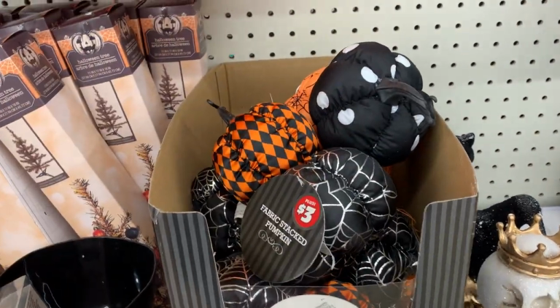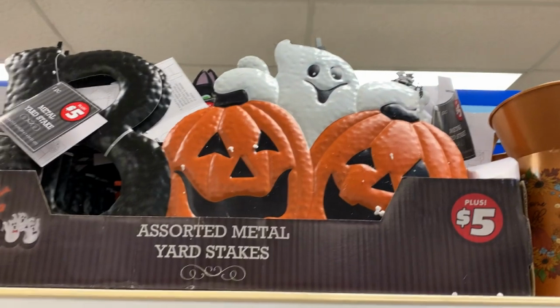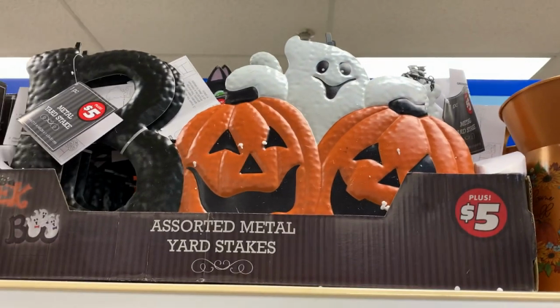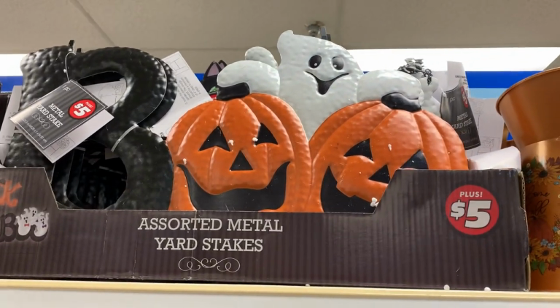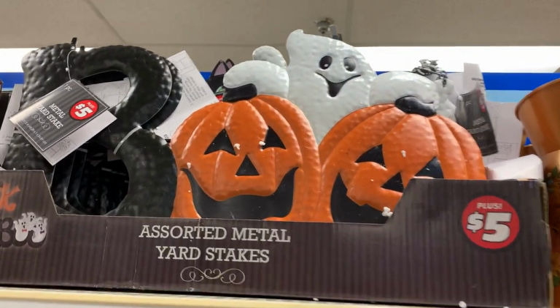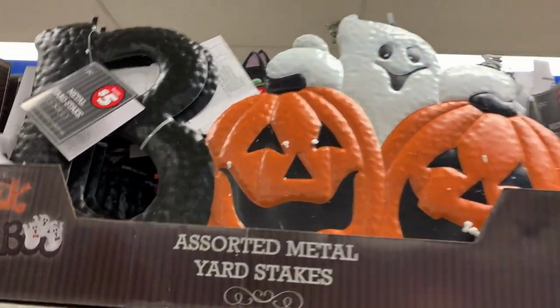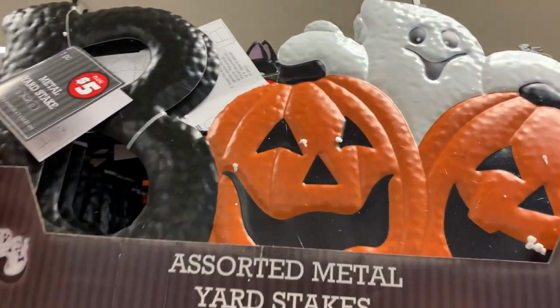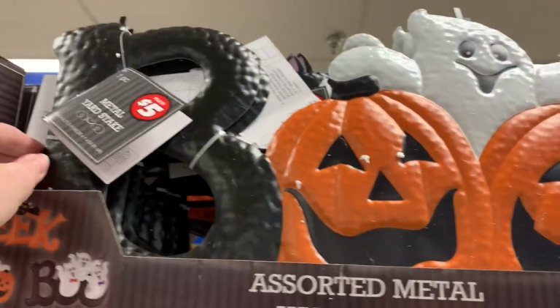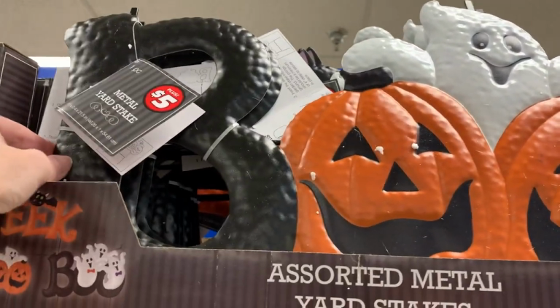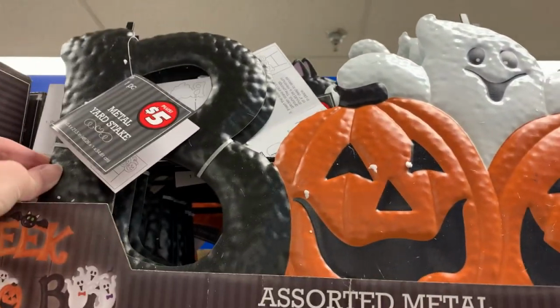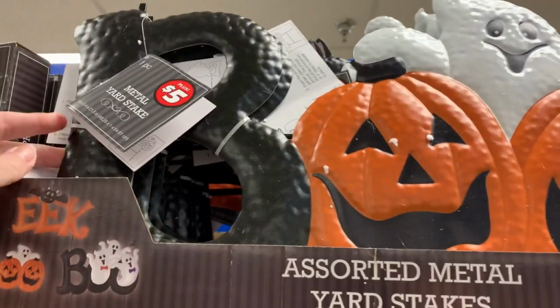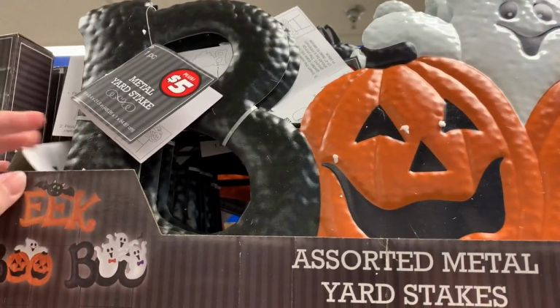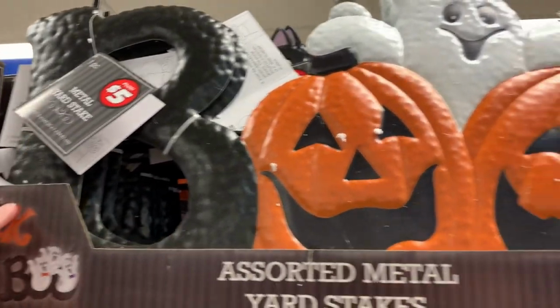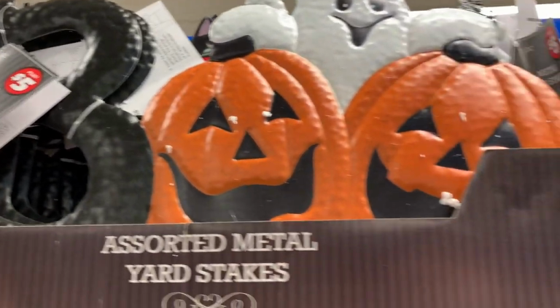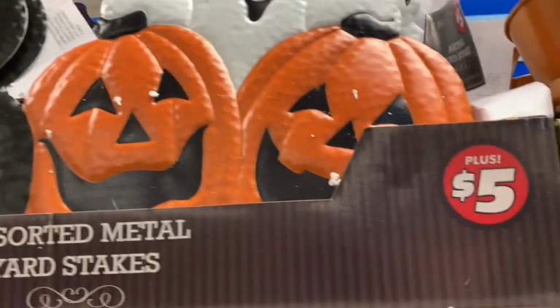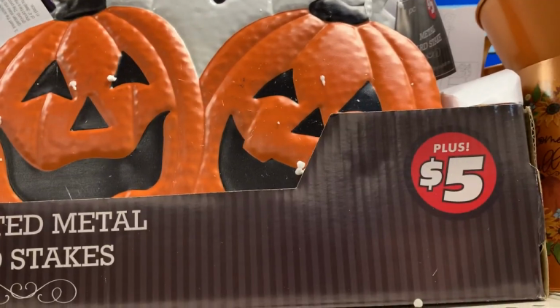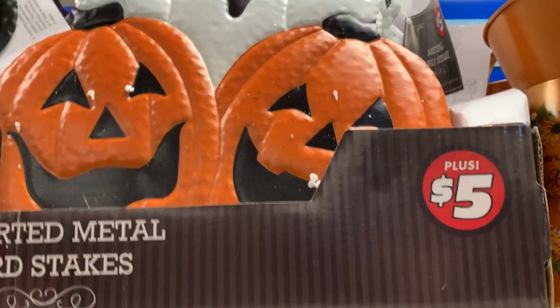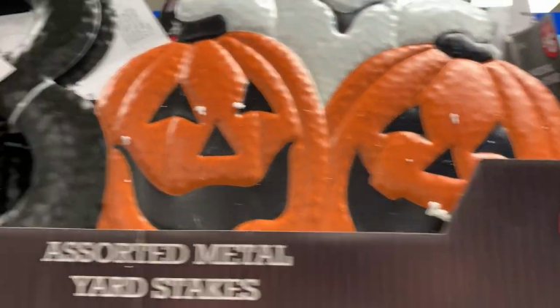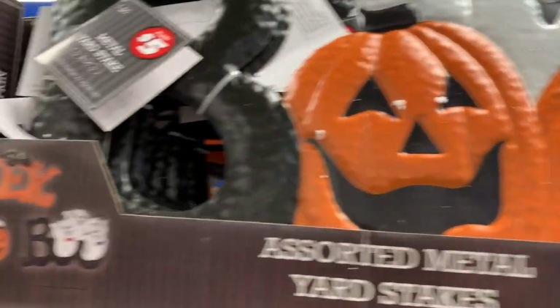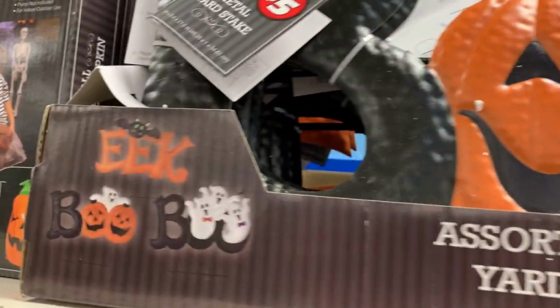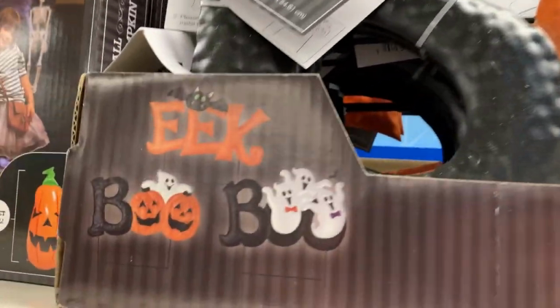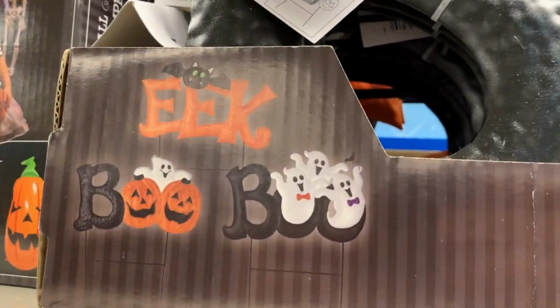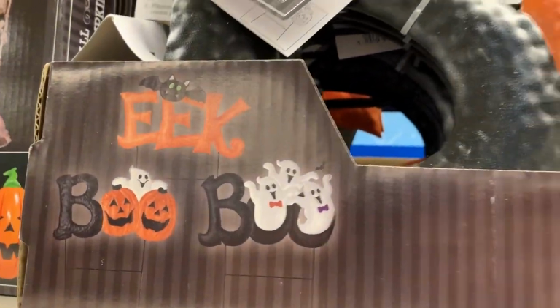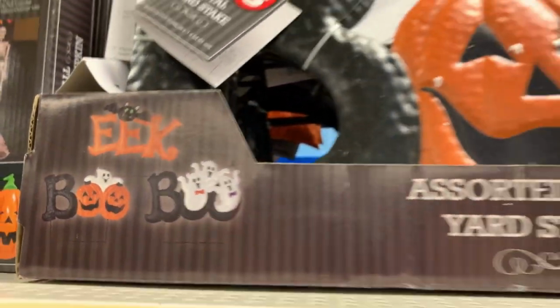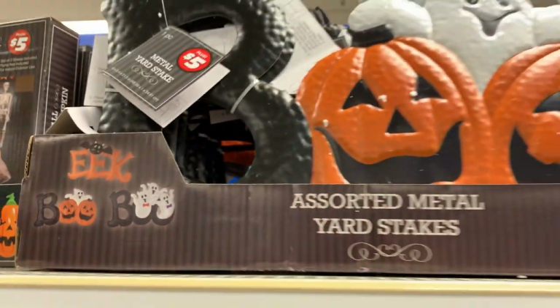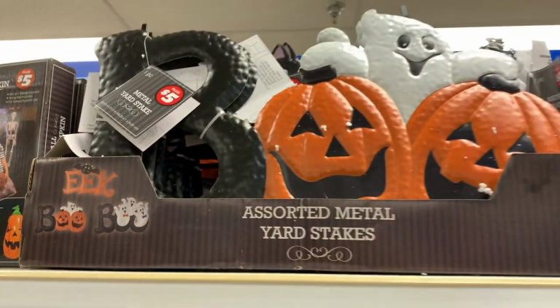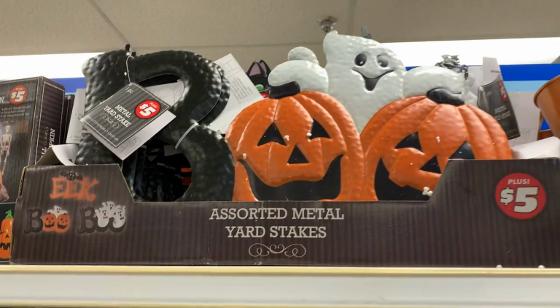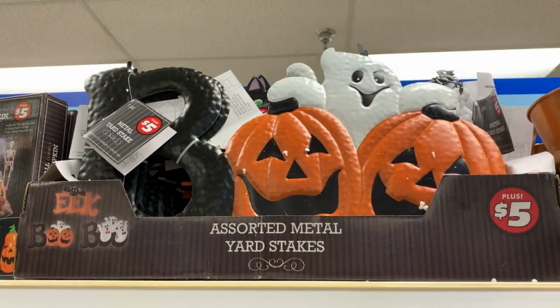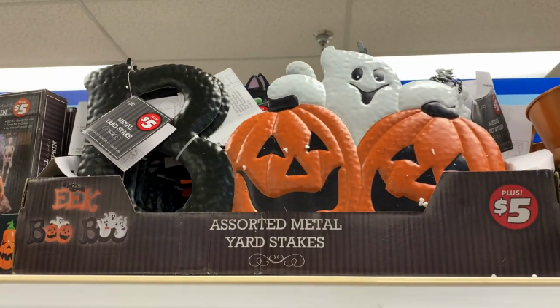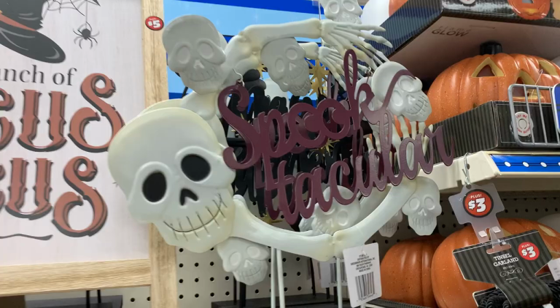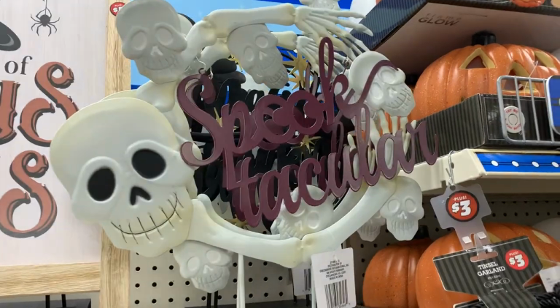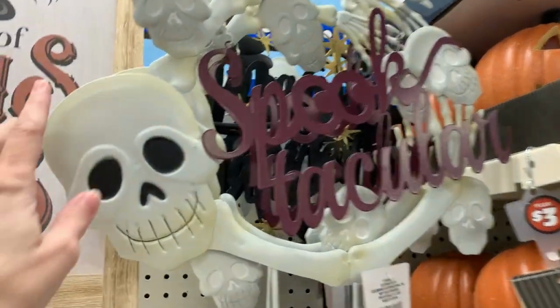These are some nice metal yard stakes. They're pretty big — unfortunately they're on the top shelf so they're hard to reach, but there's one that says 'Eek' with a bat and two that say 'Boo' with ghosts and jack-o'-lanterns. These are all priced at $5.